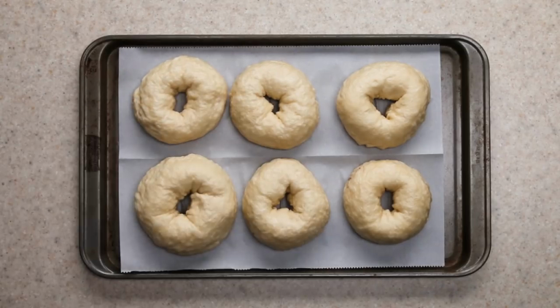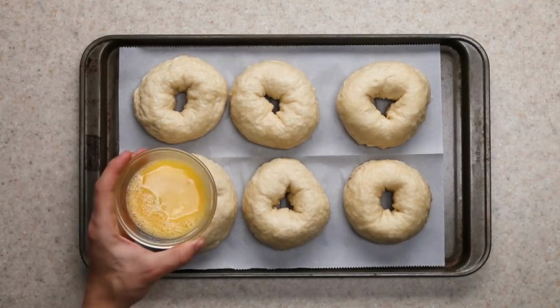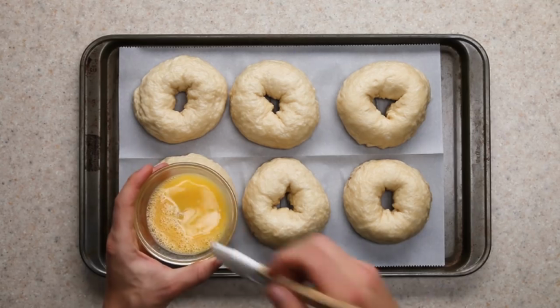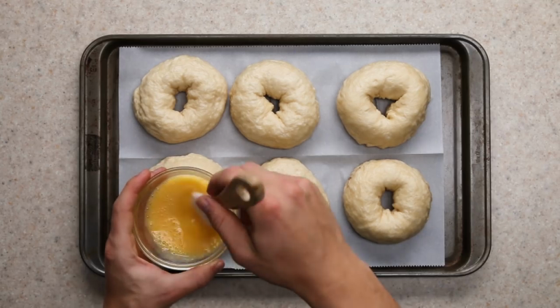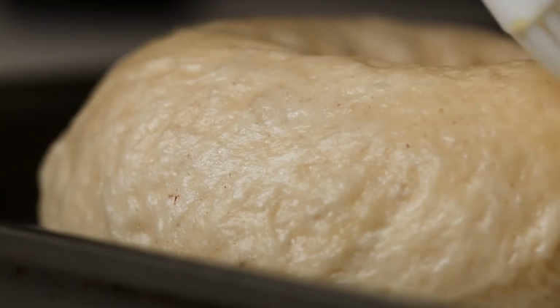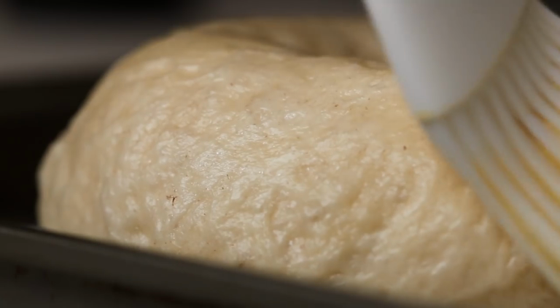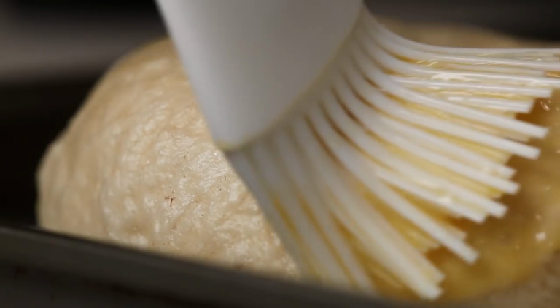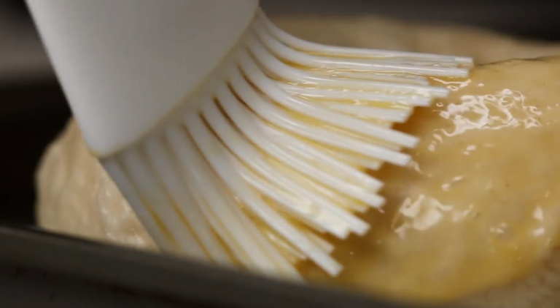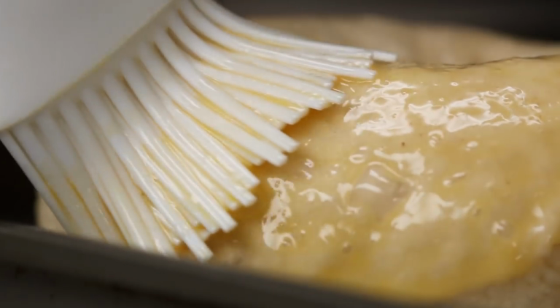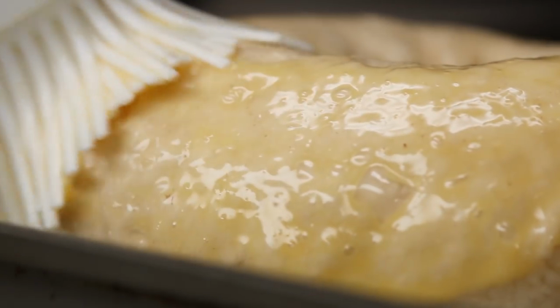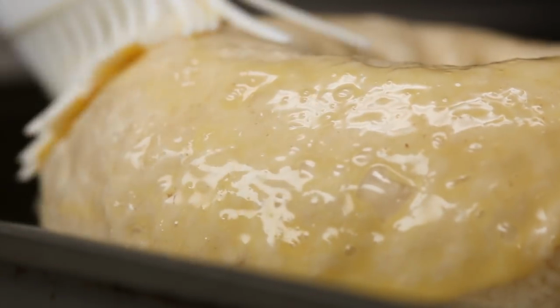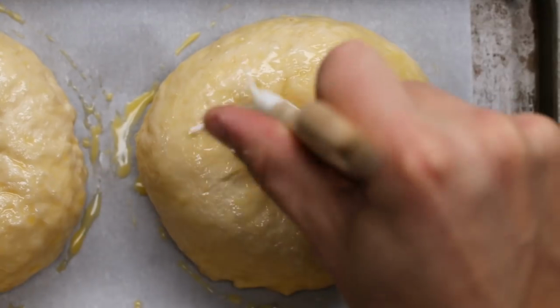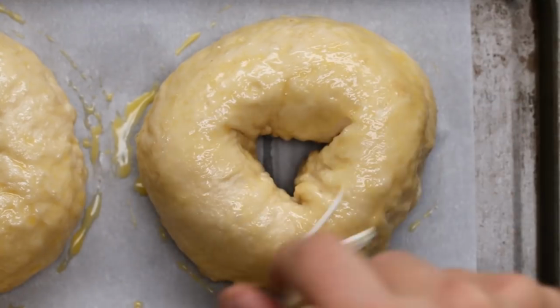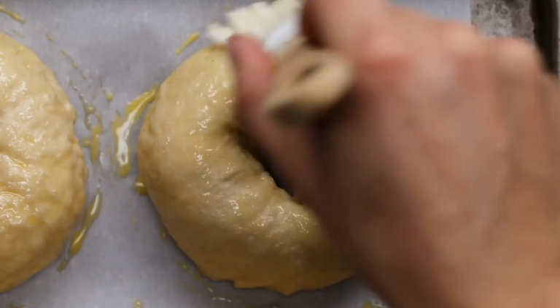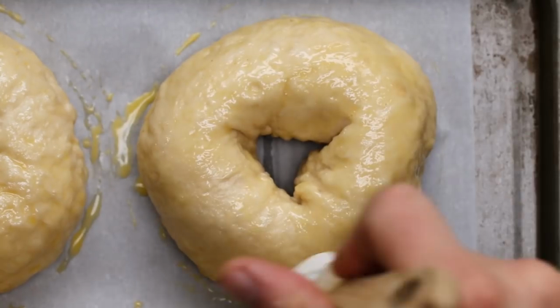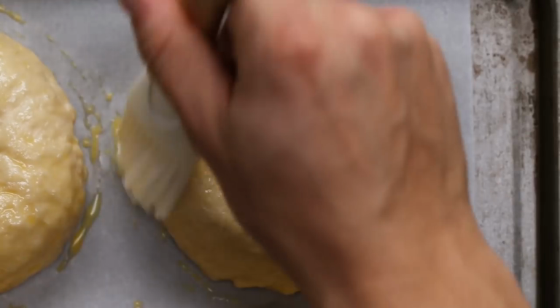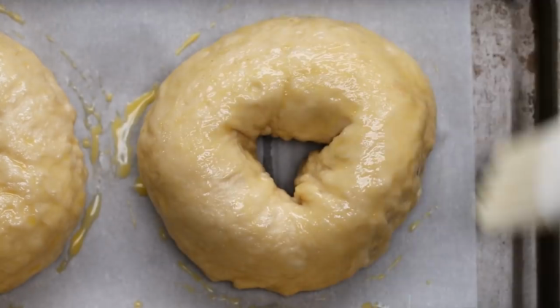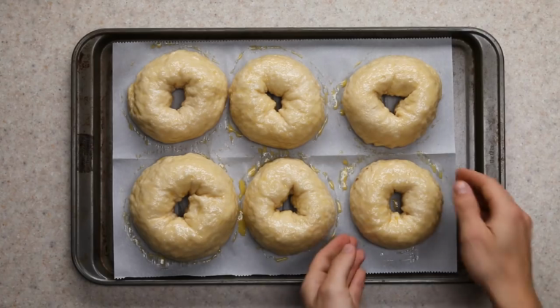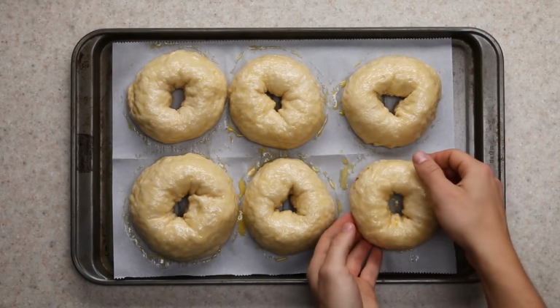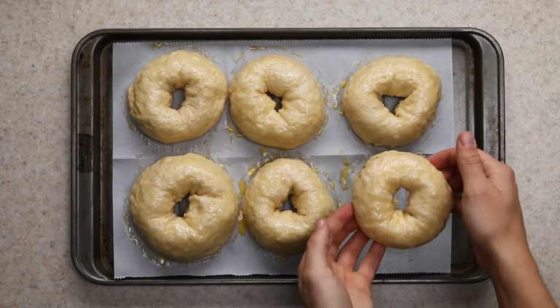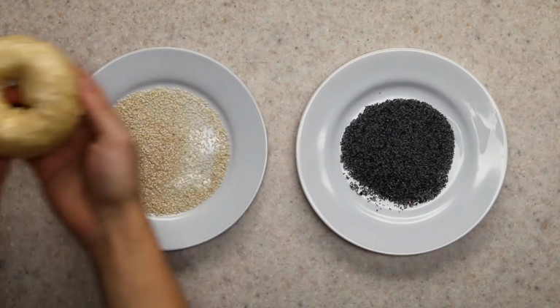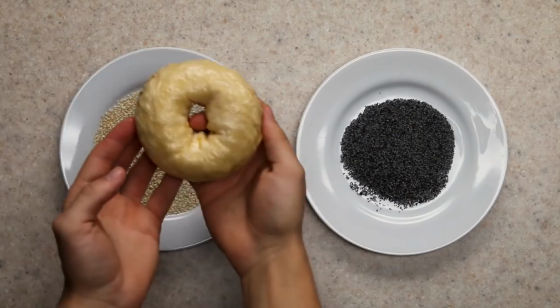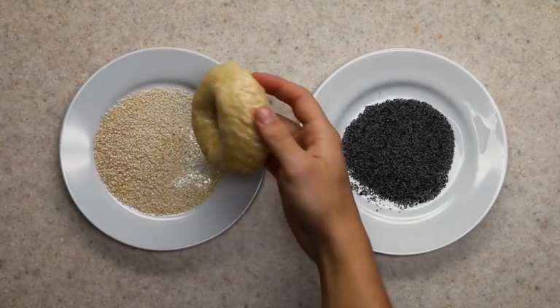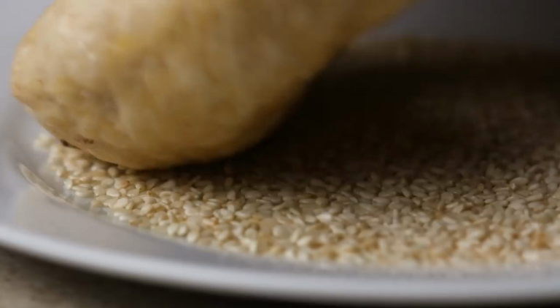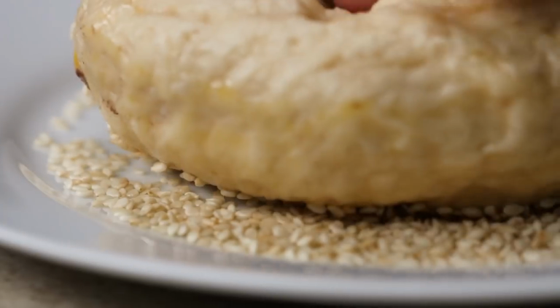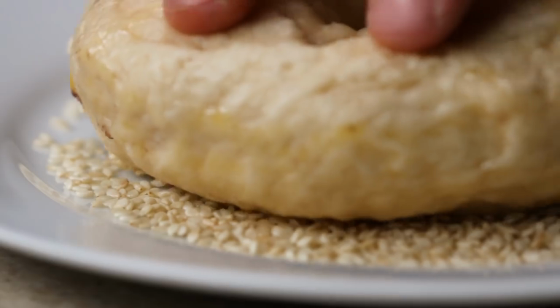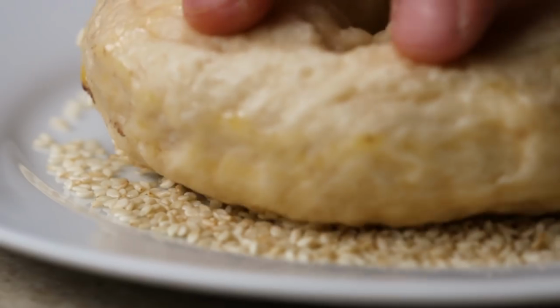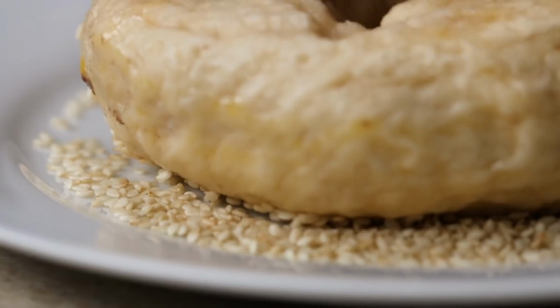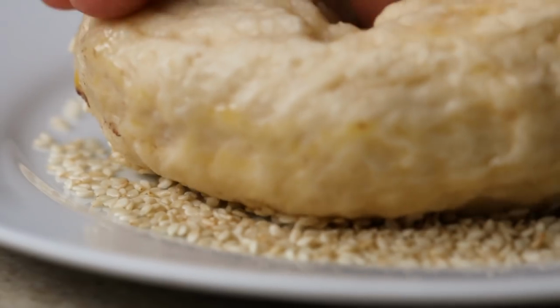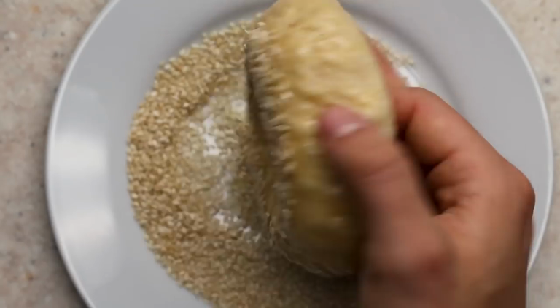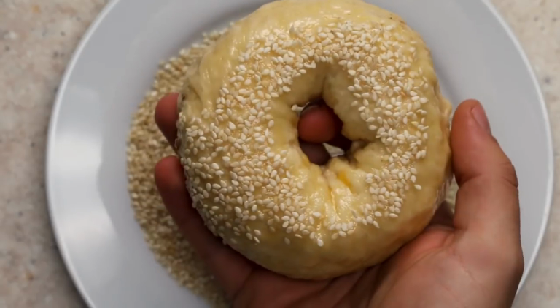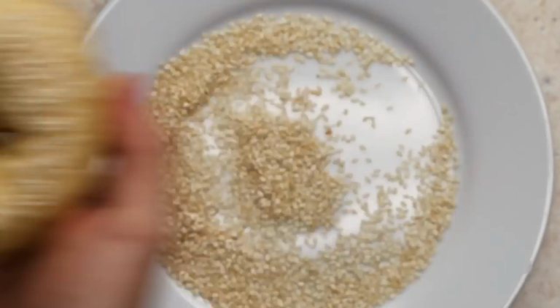An egg wash is optional, but it guarantees the bagels will be shiny and golden brown on the outside. Plus, it's how you get the toppings to stick. You can use whatever toppings you want — feel free to experiment and have a little bit of fun. Sesame and poppy seeds are good enough for me, though.